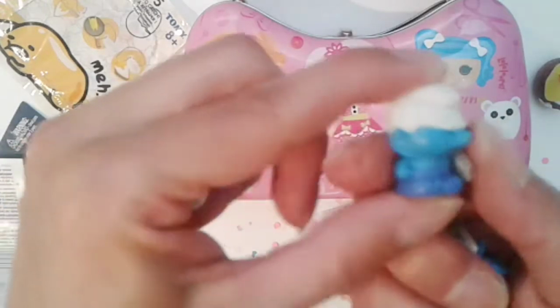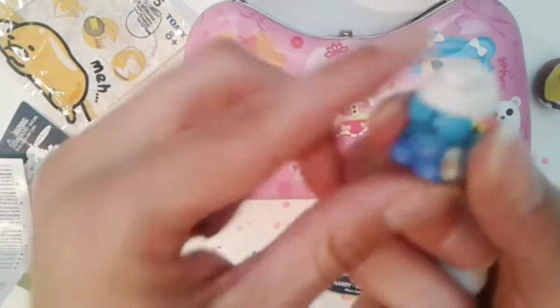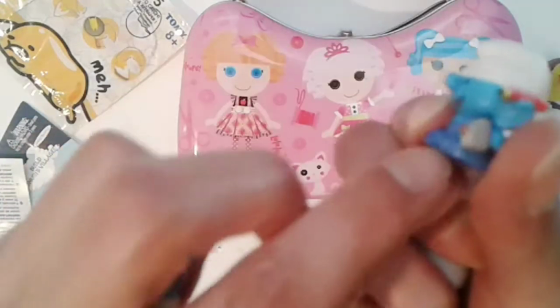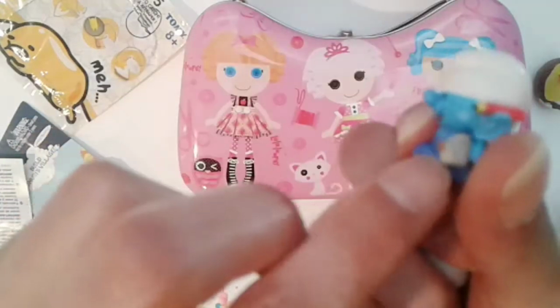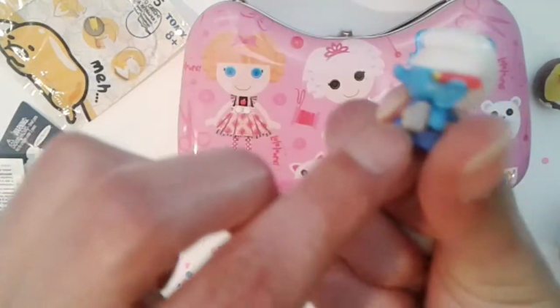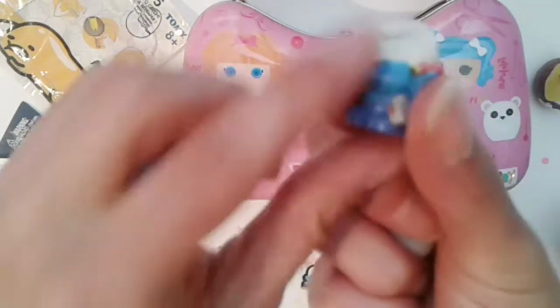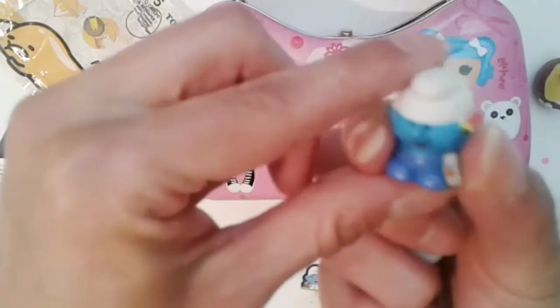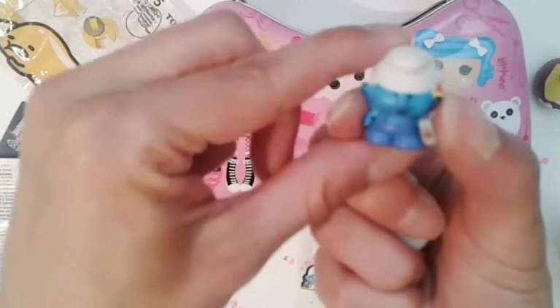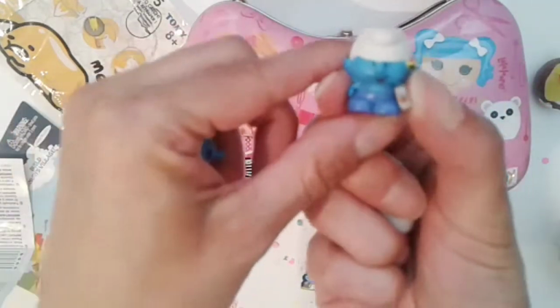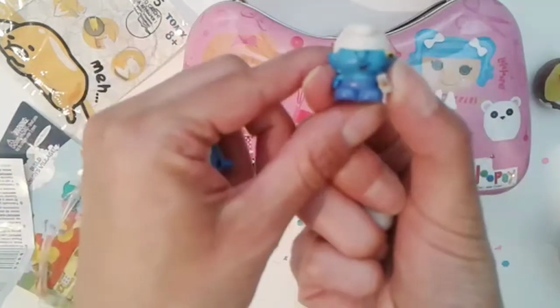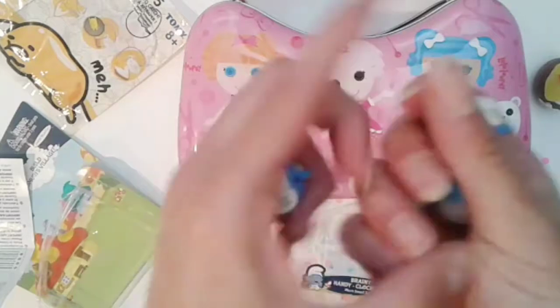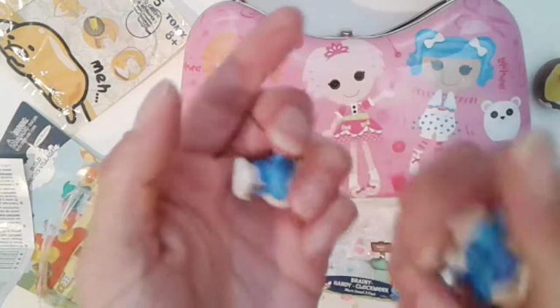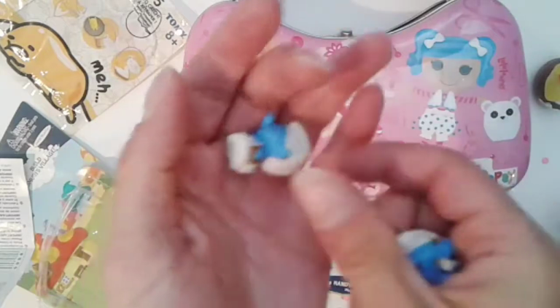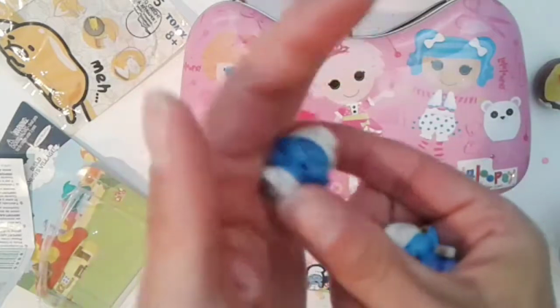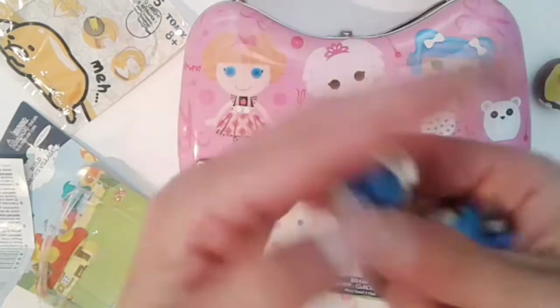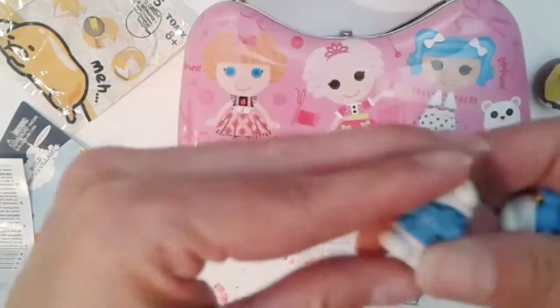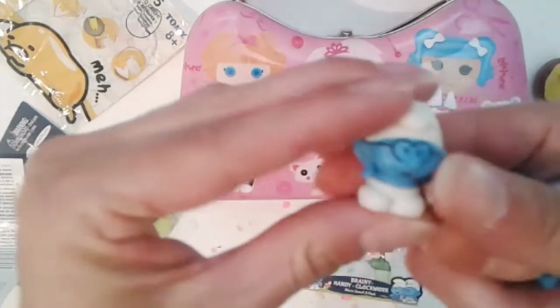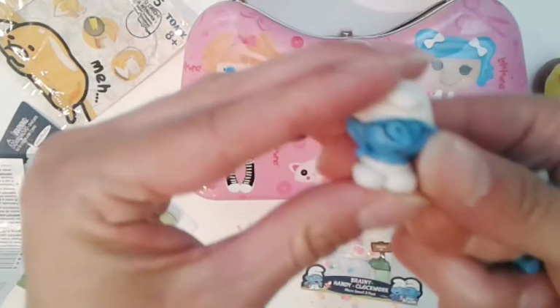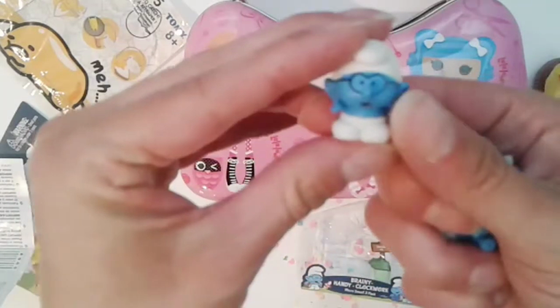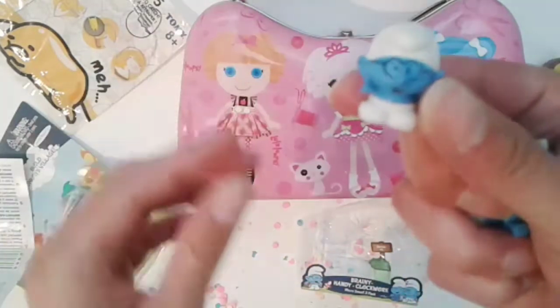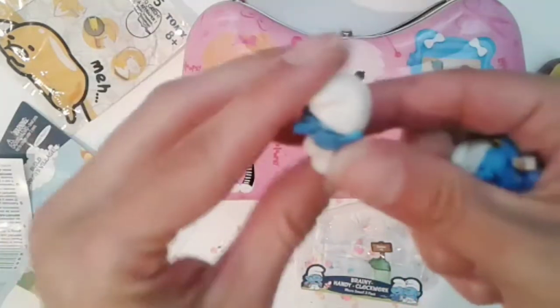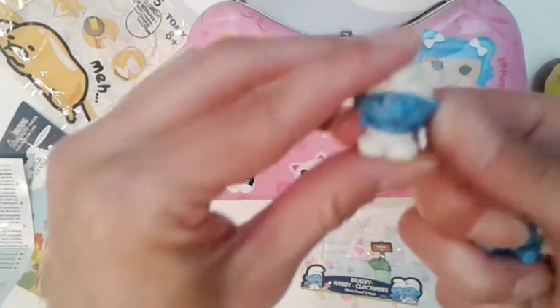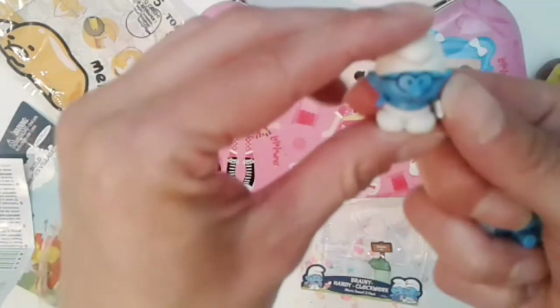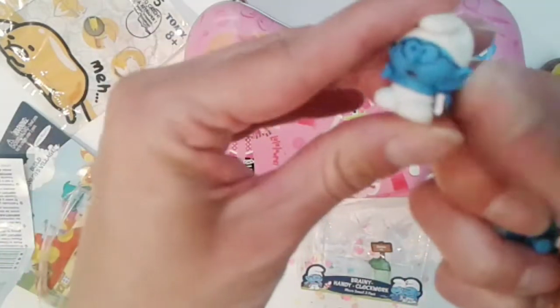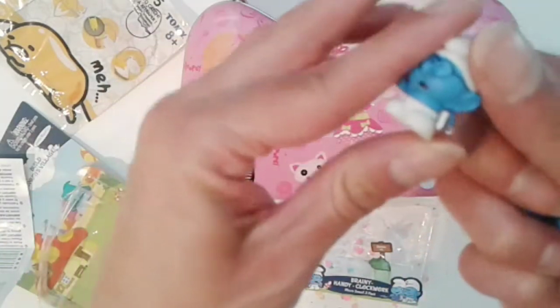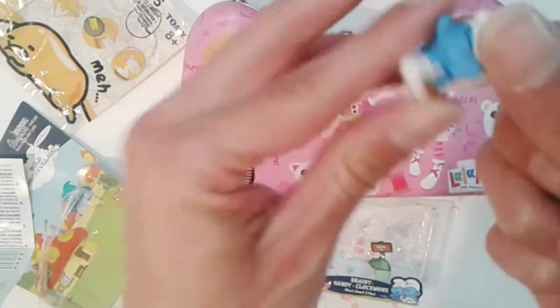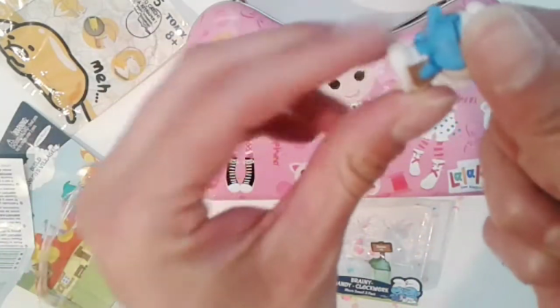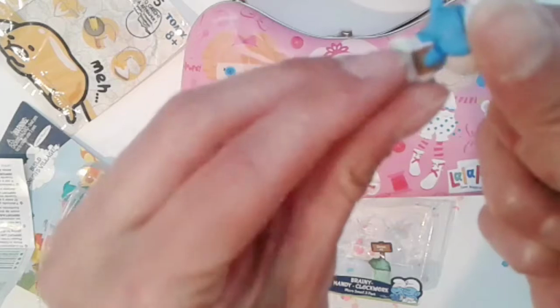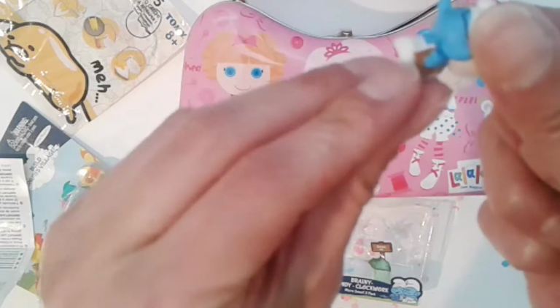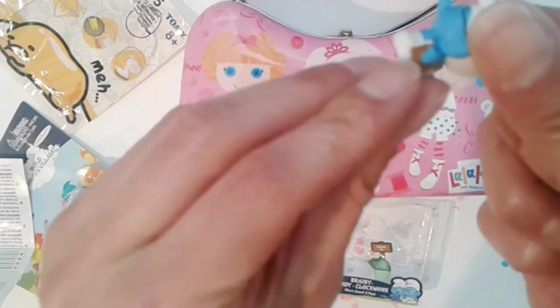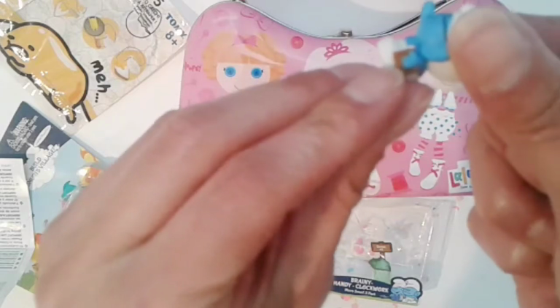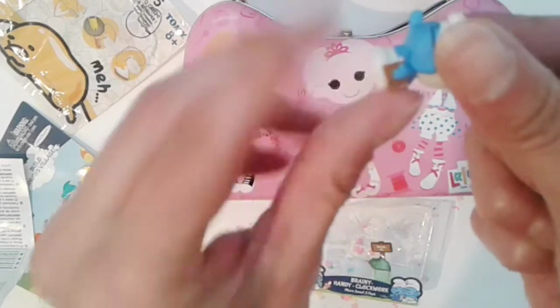Here, guys, a little hammer. And we got — I think his name's Brainy, because he's smart. He has his book in his hand.